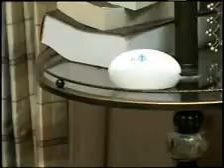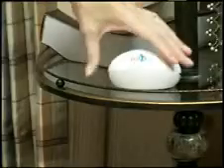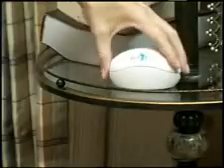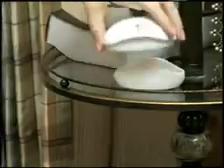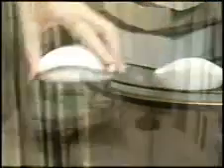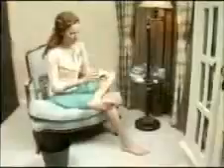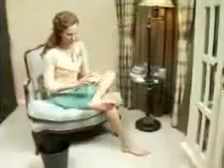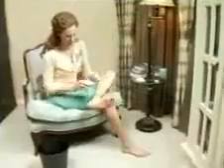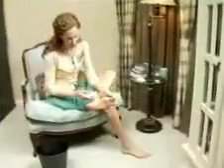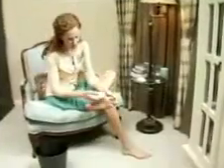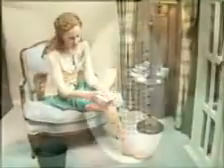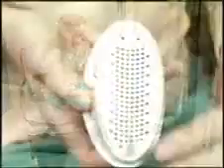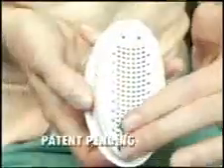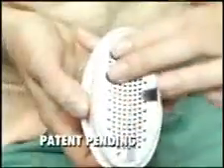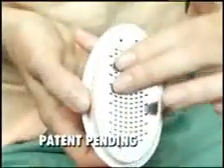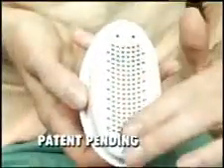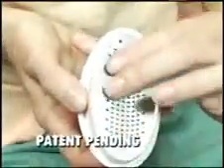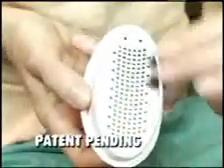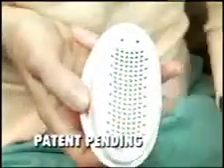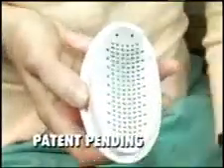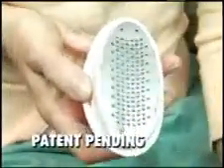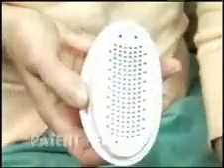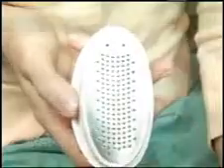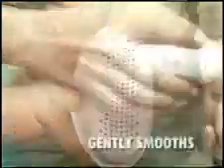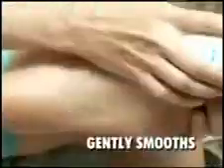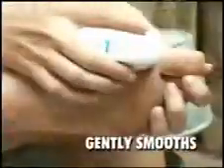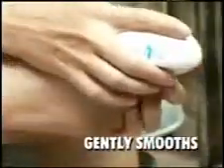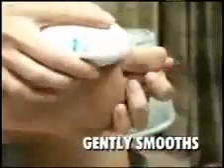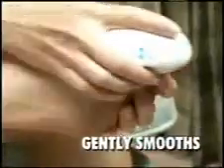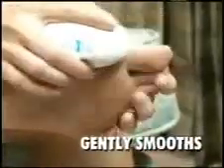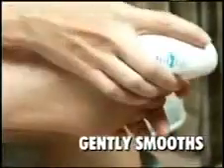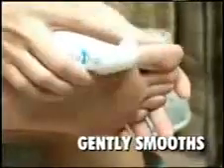Introducing the Ped-Egg, the ultimate way to smooth beautiful feet. The Ped-Egg has over 100 precision stainless steel microfiles to gently smooth and remove the roughest dry callus skin.